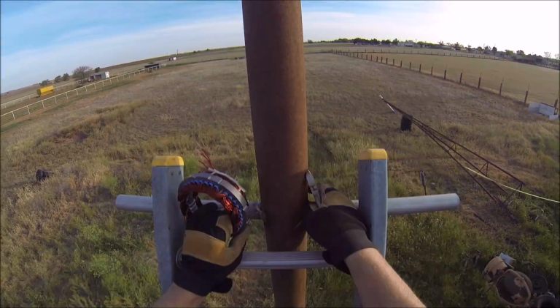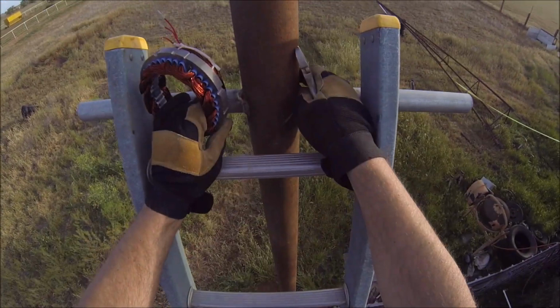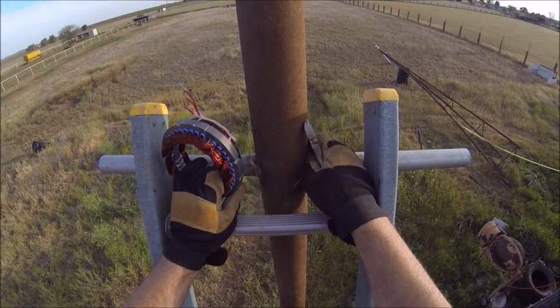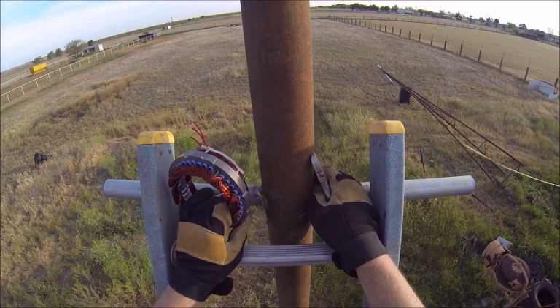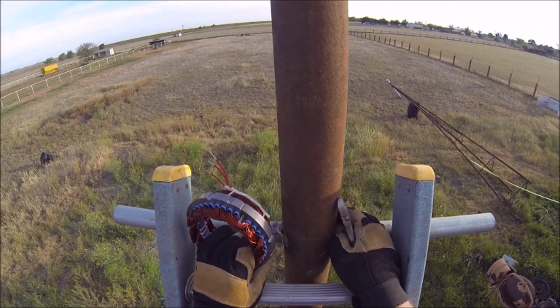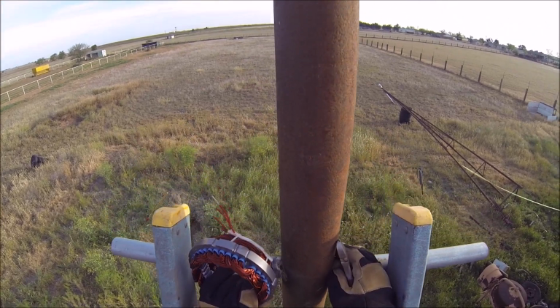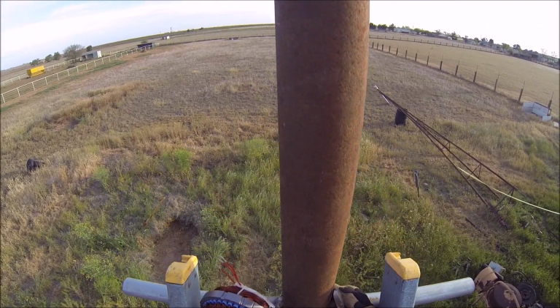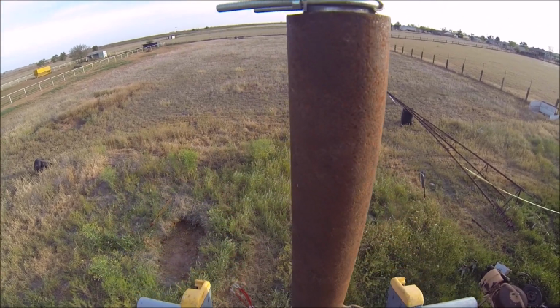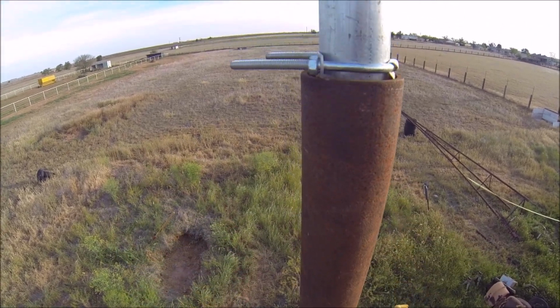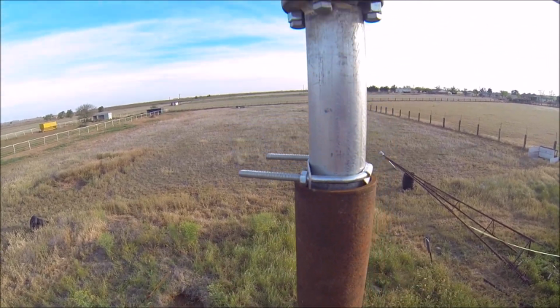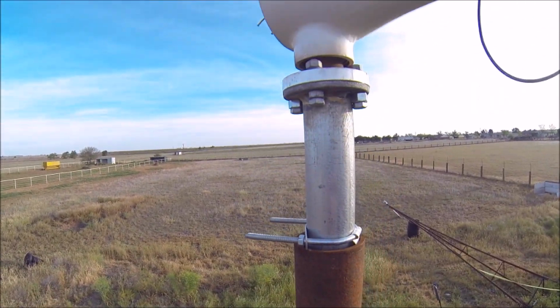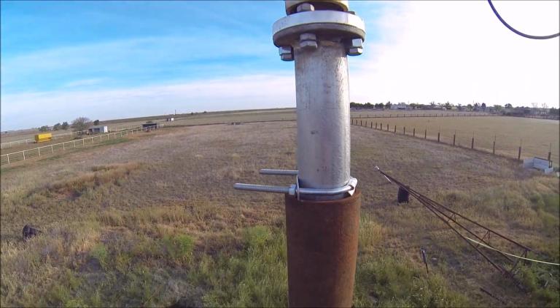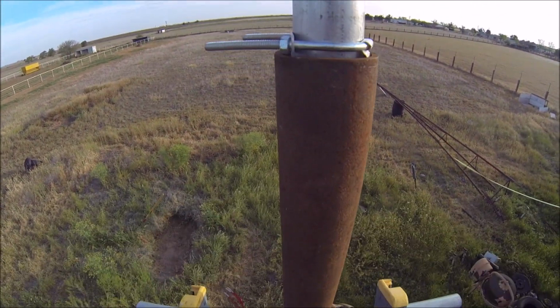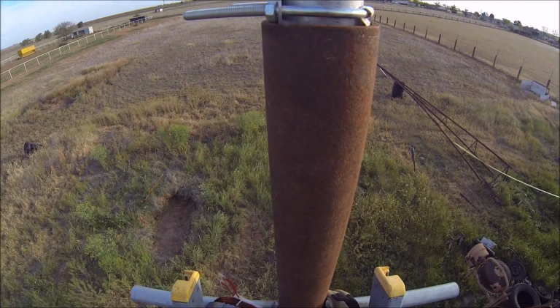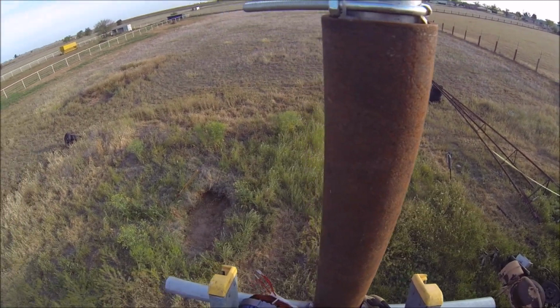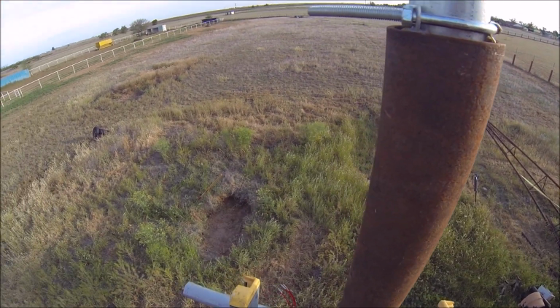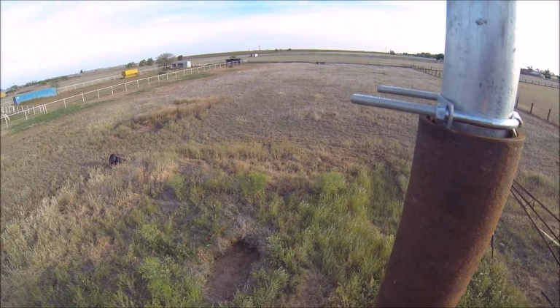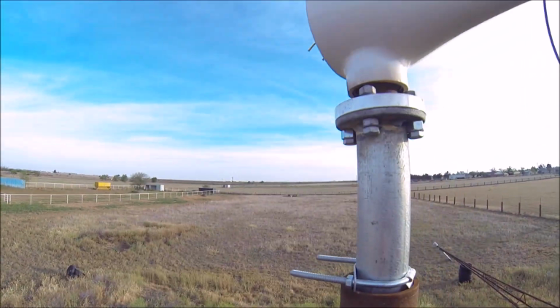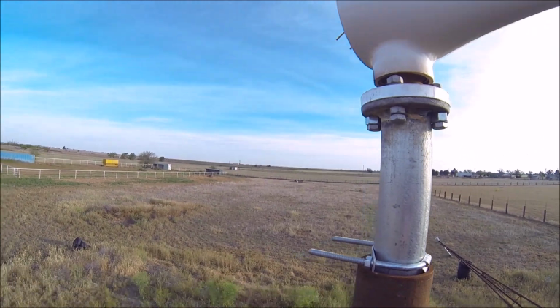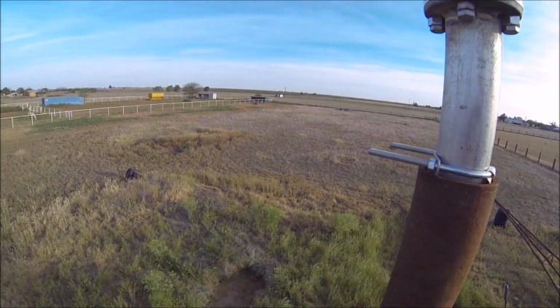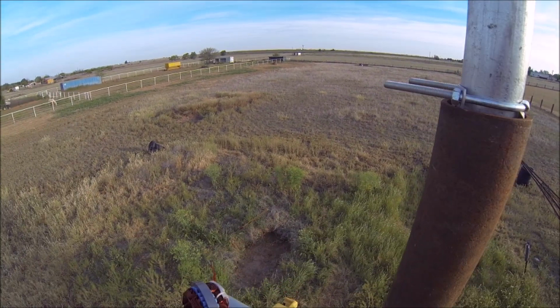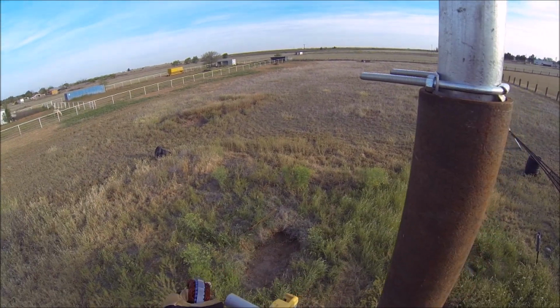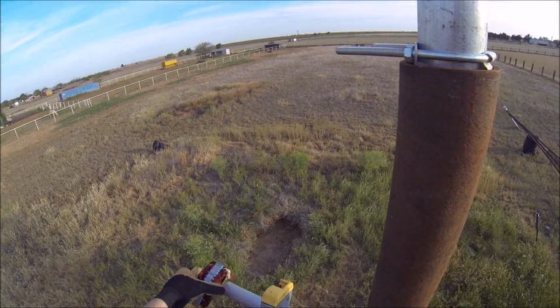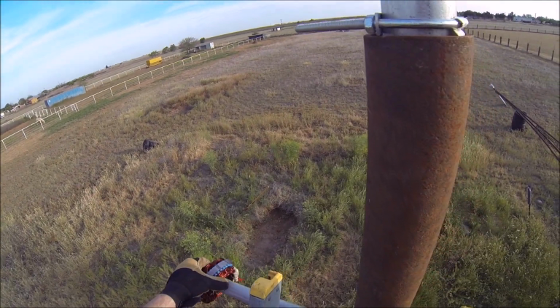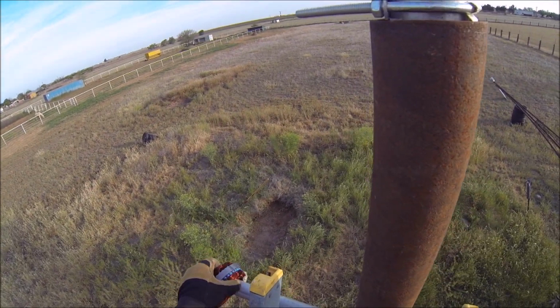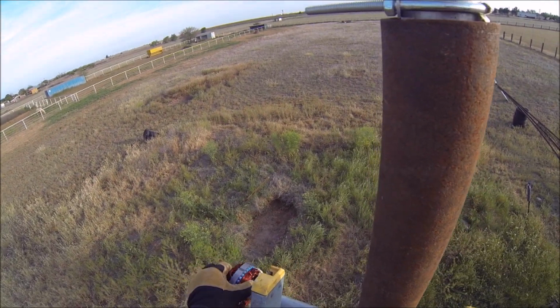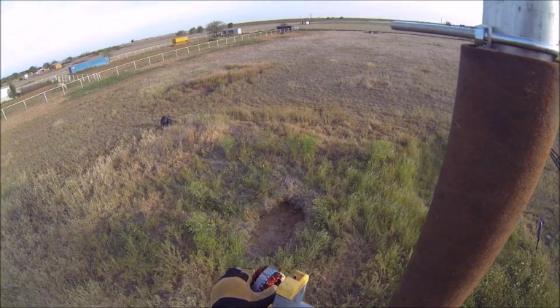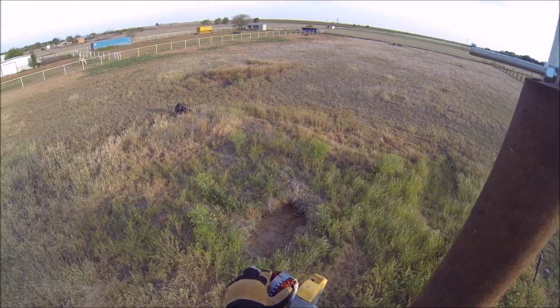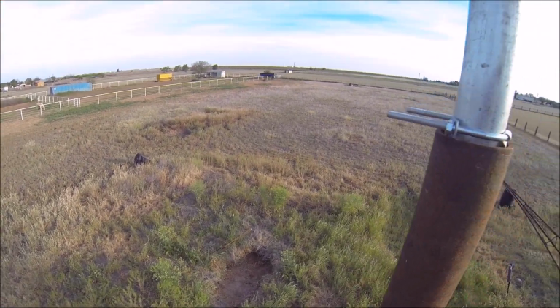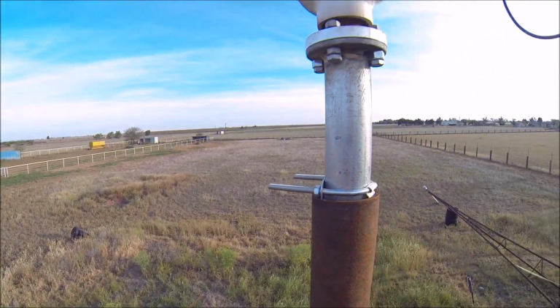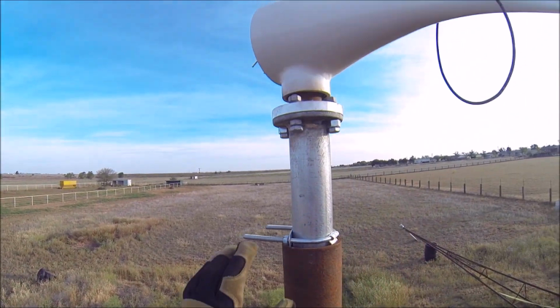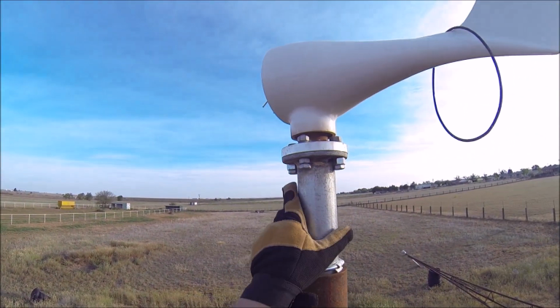I've been saying for a long time I'm gonna come out here and start working on this 400, and then I keep putting it off because it's windy.